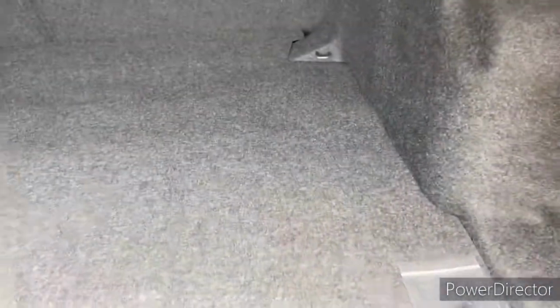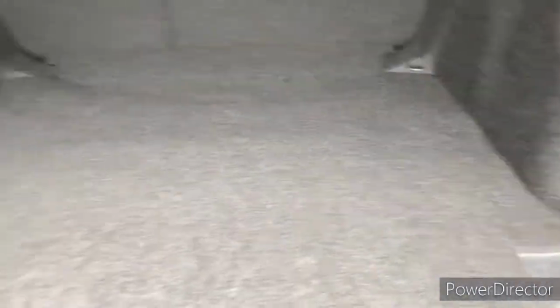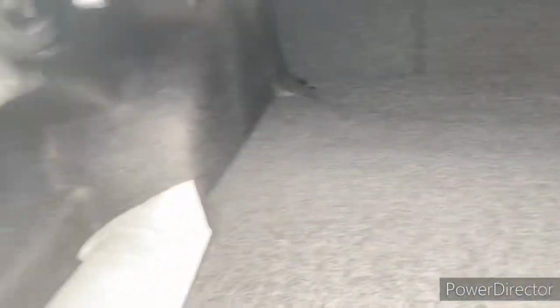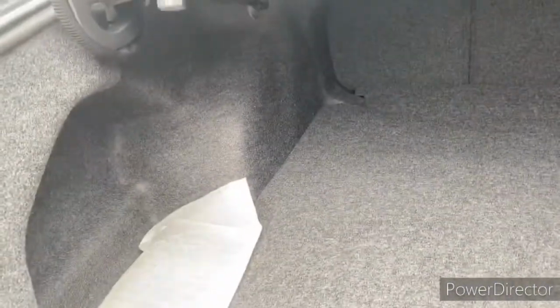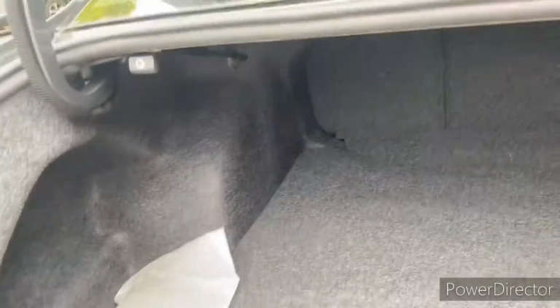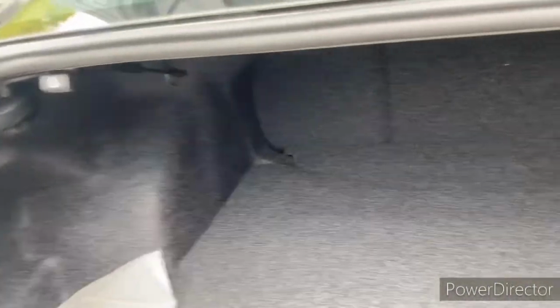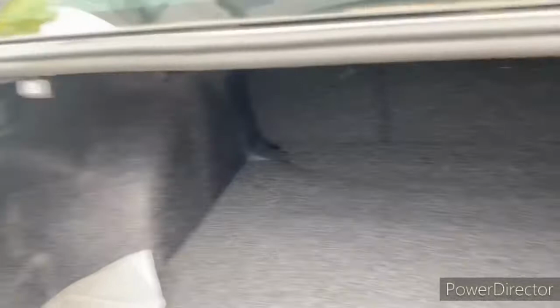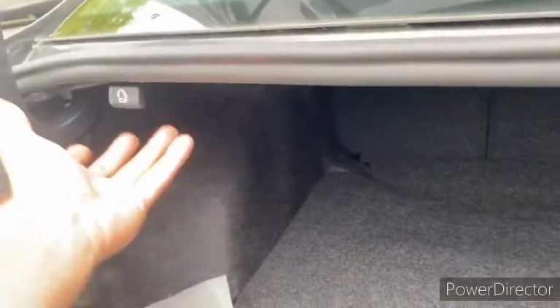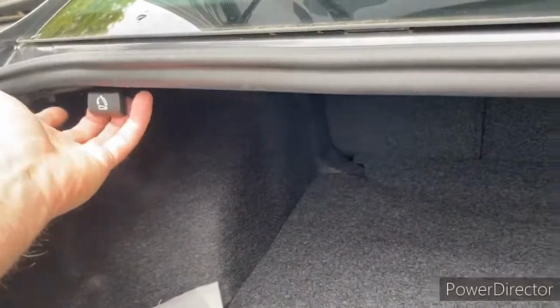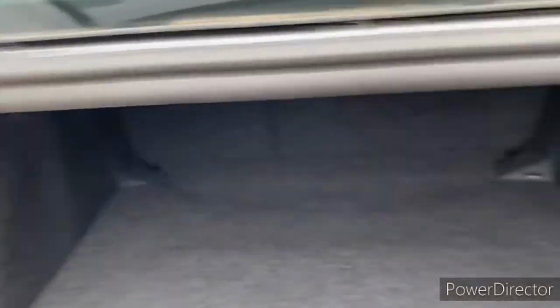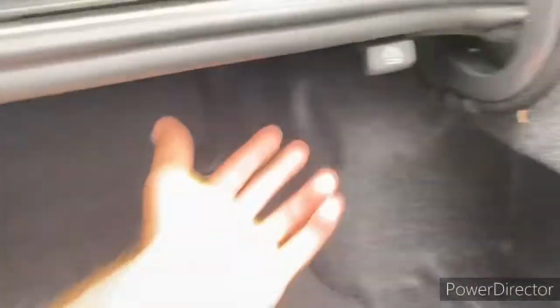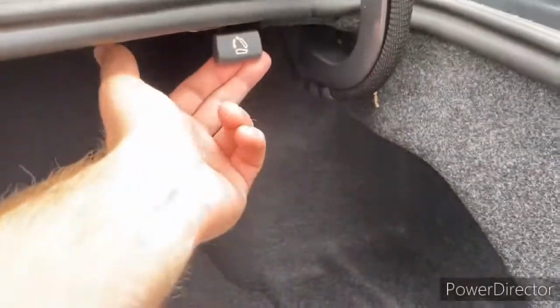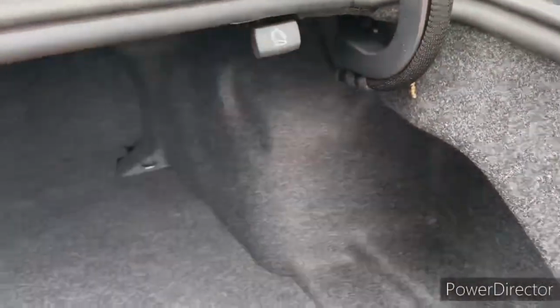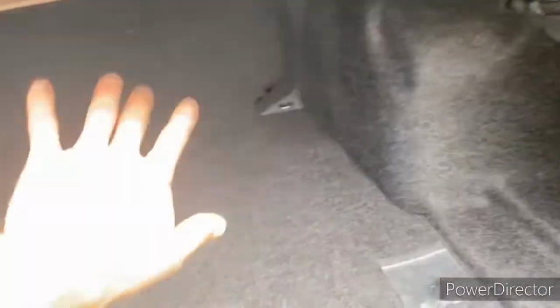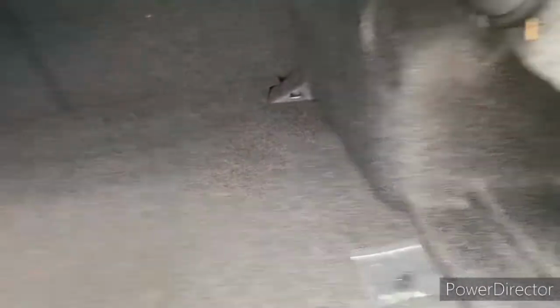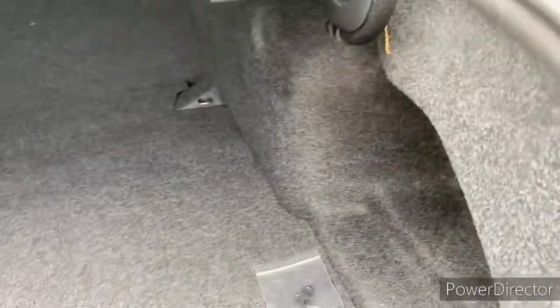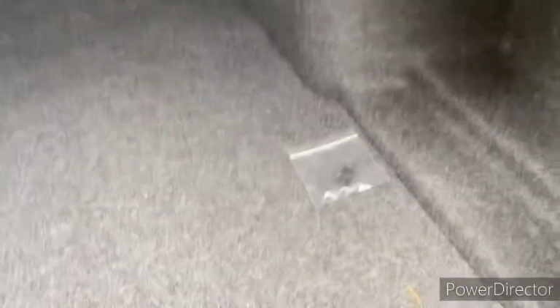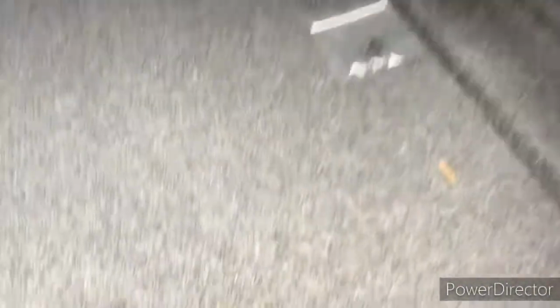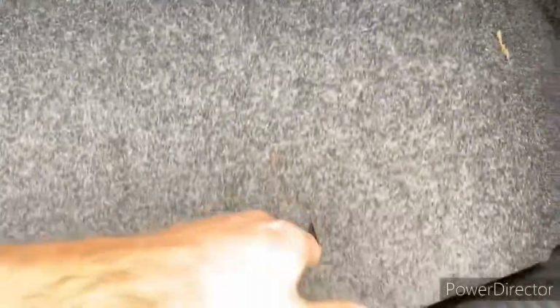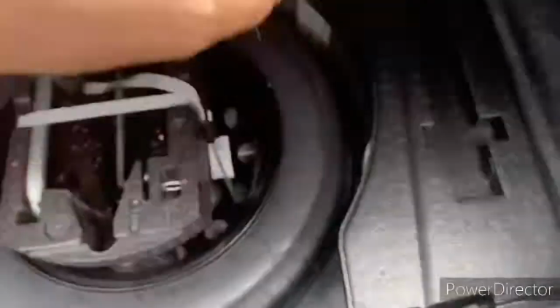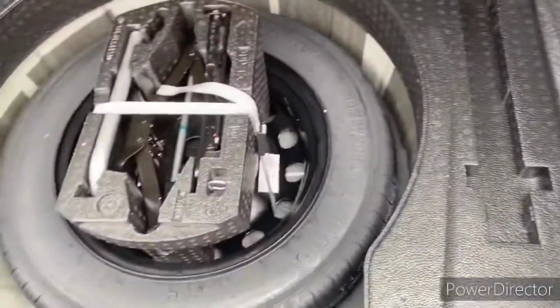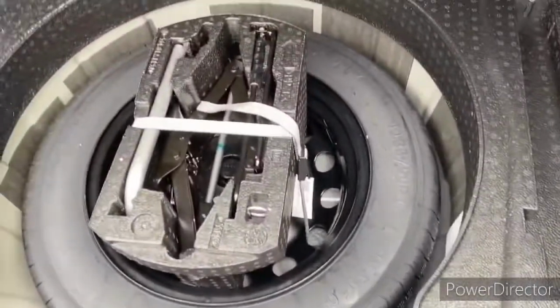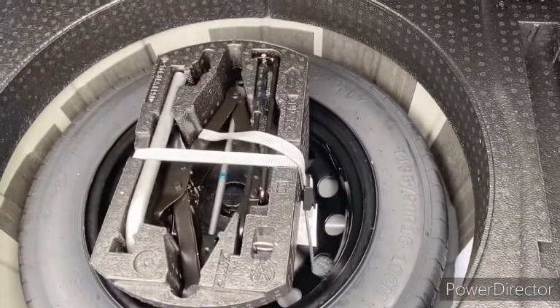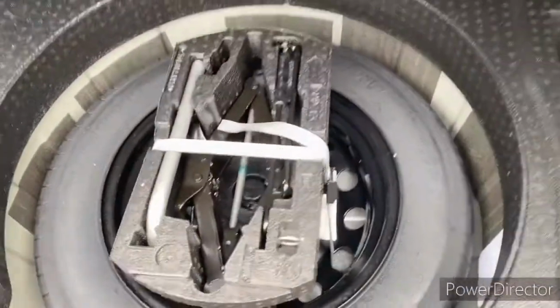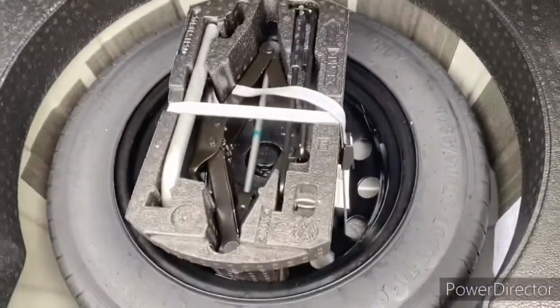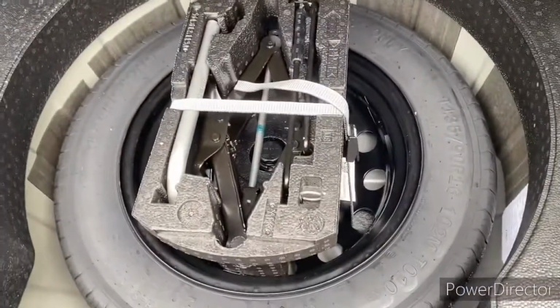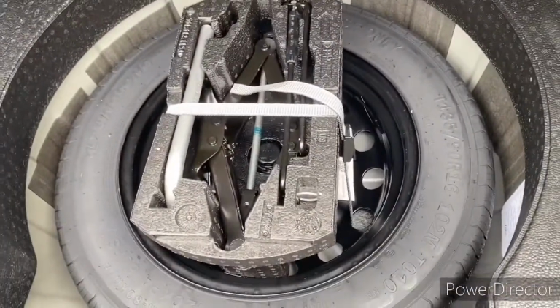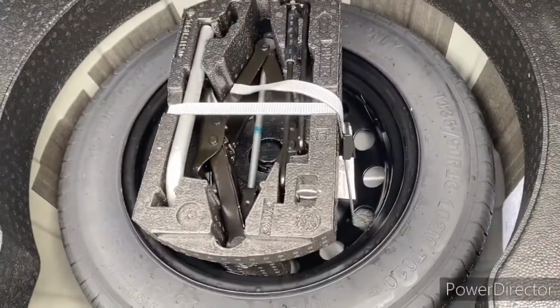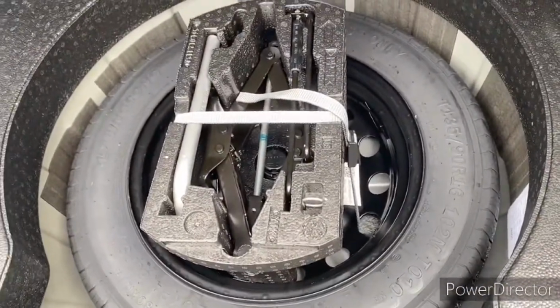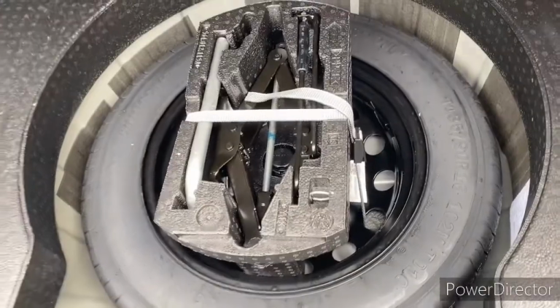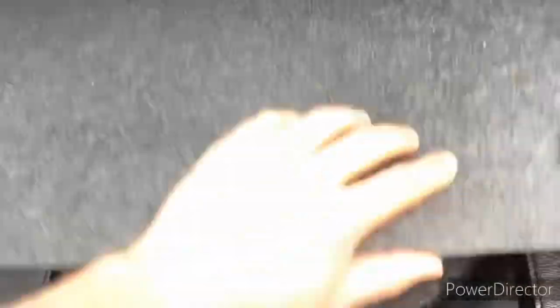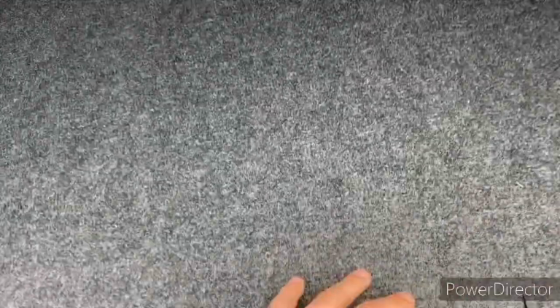It's a really spacious trunk. You can fold down the seats right here and lock them into place, or you can open it up from the back seat. You have a full-size spare as well as a scissor jack and everything you'd need to change out a tire if that happens.